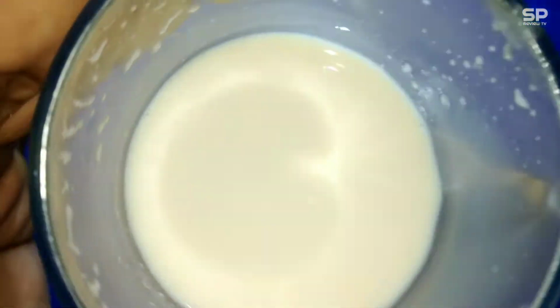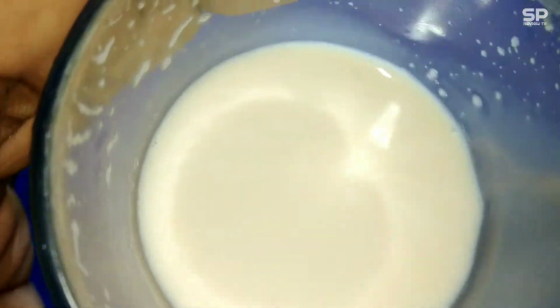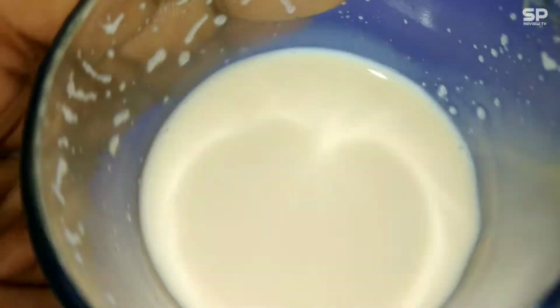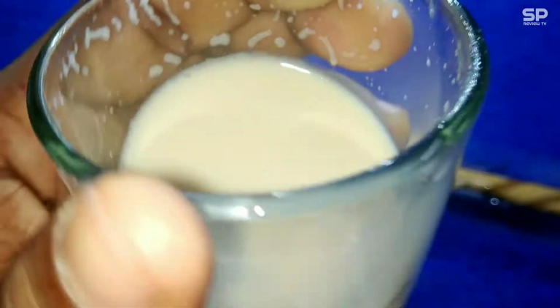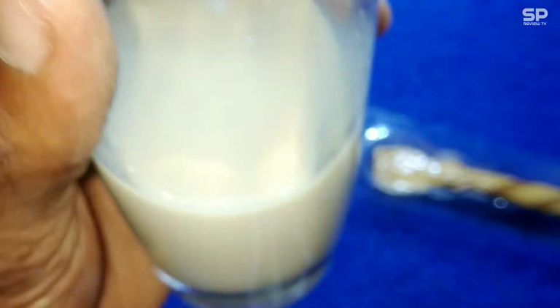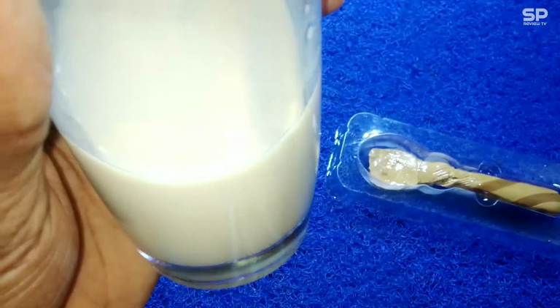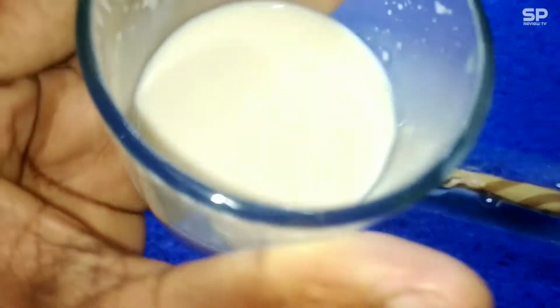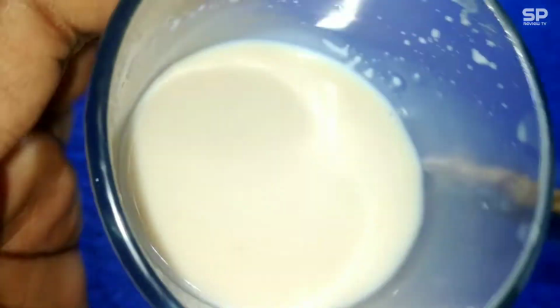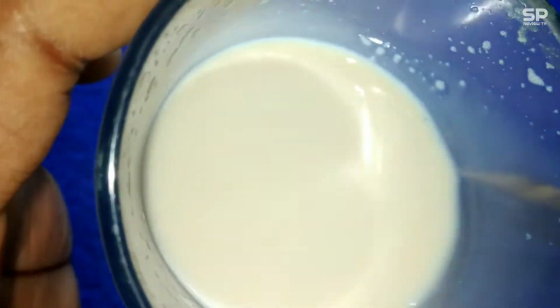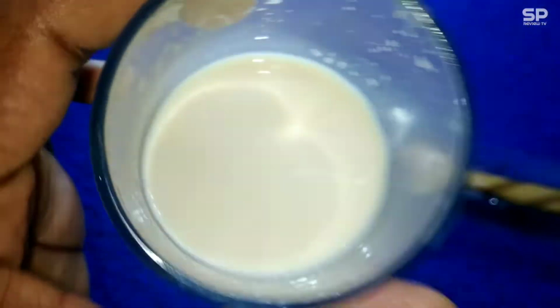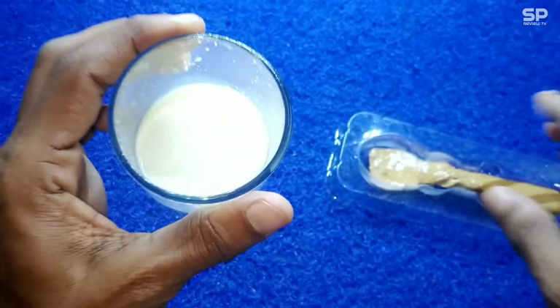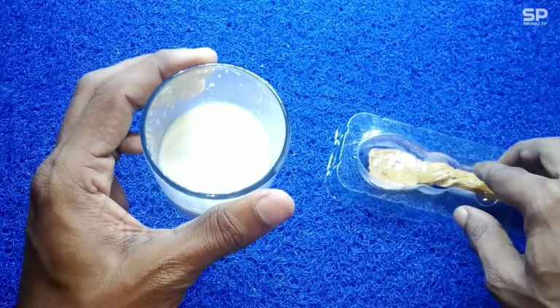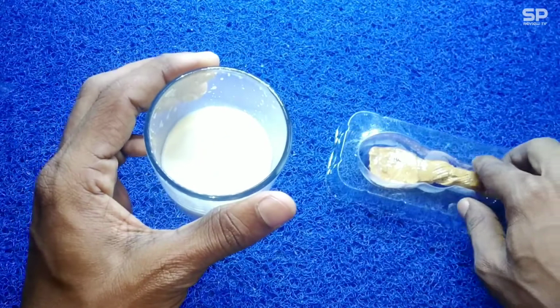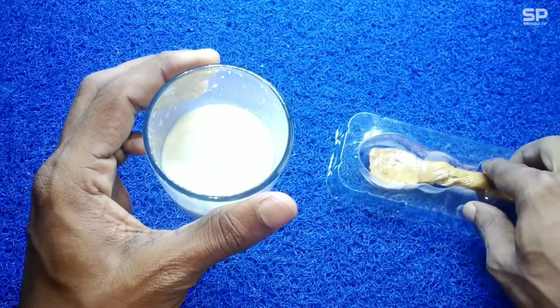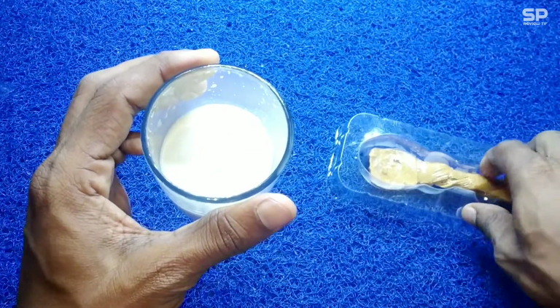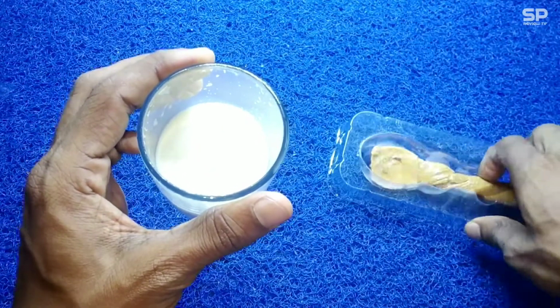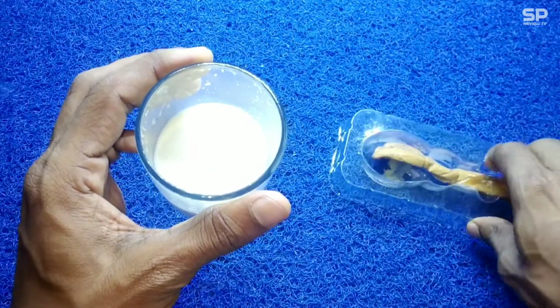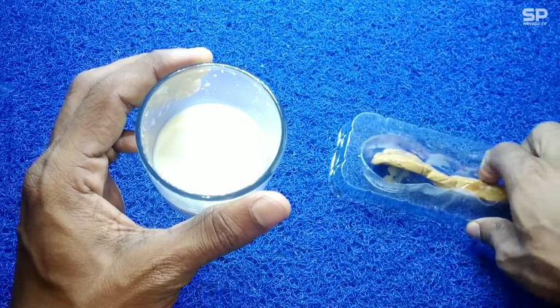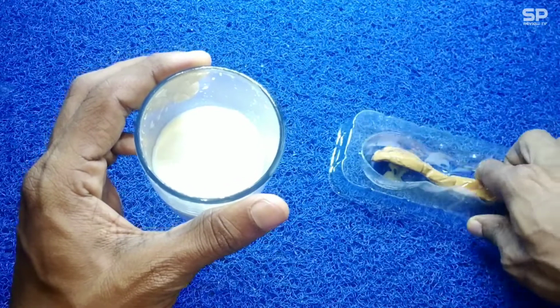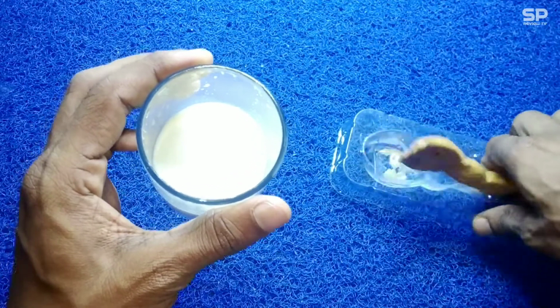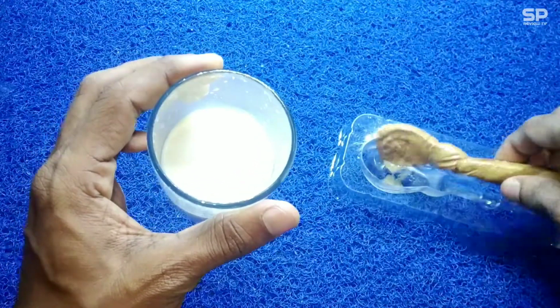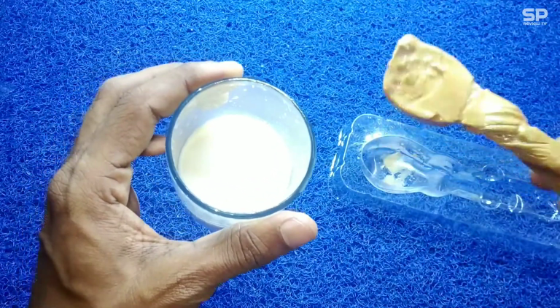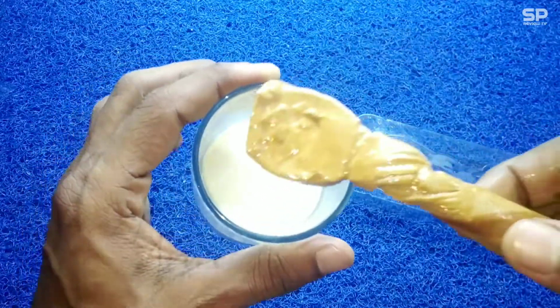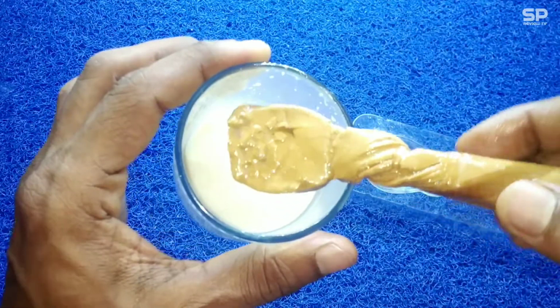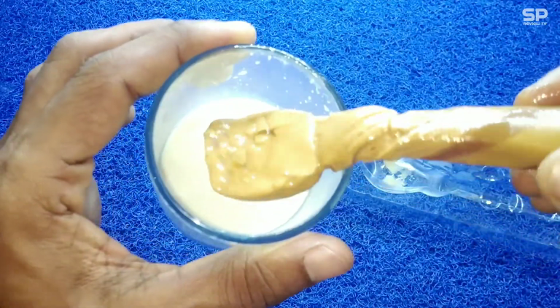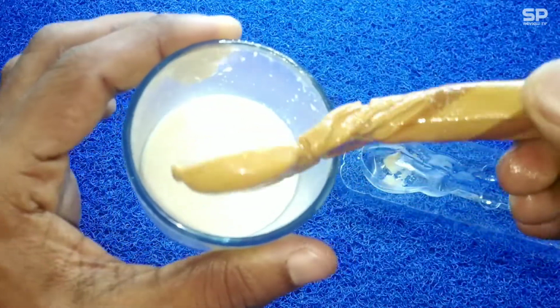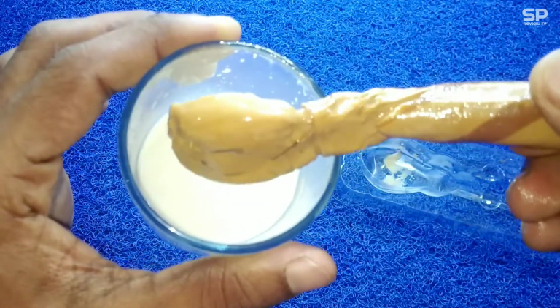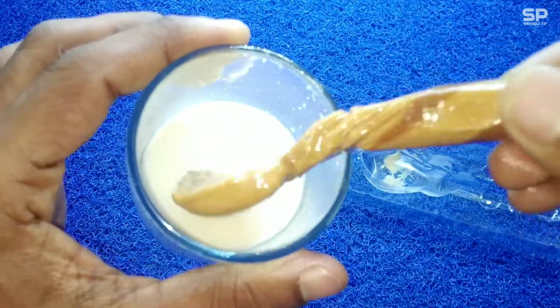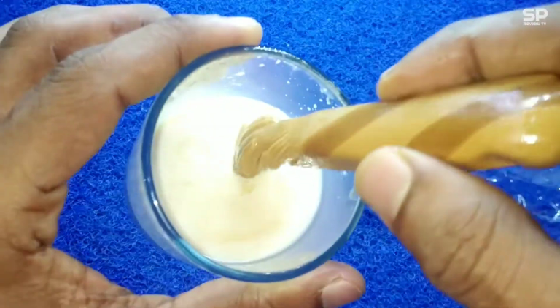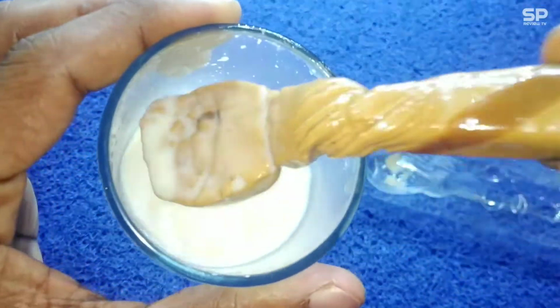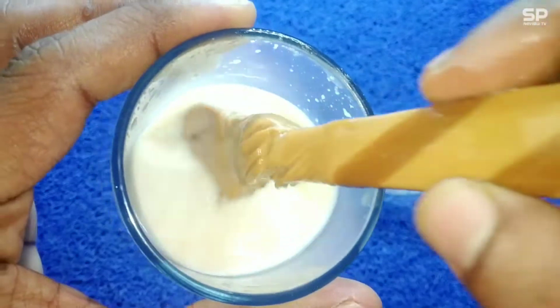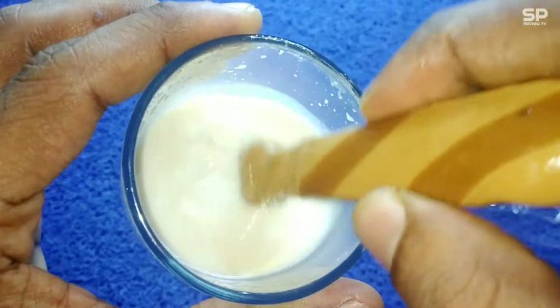Also, some creamy taste is there. You can also eat this candy spoon directly, but it's harder like a sugar boiled candy — just like the Kopiko candy type. A little sticky plus hard.